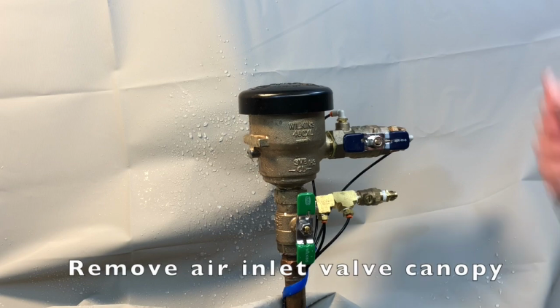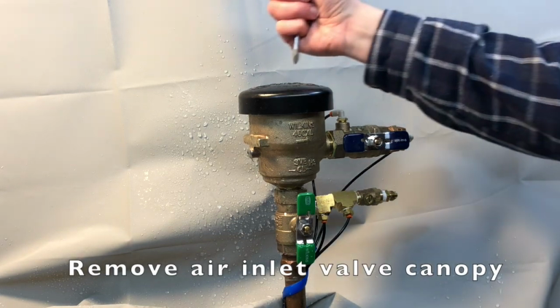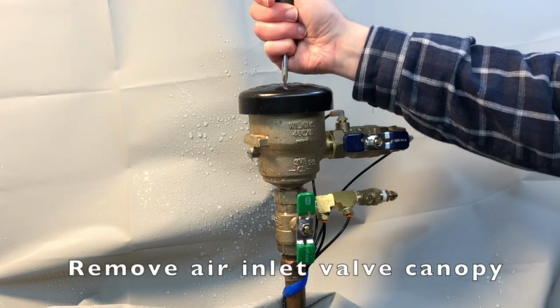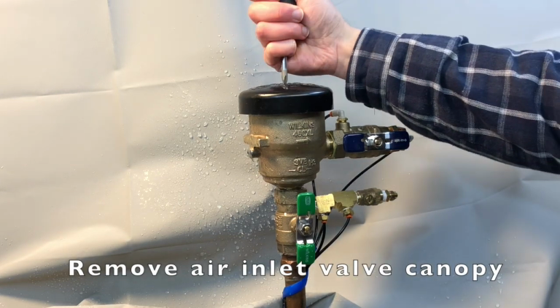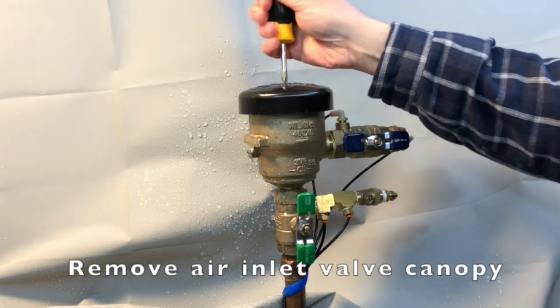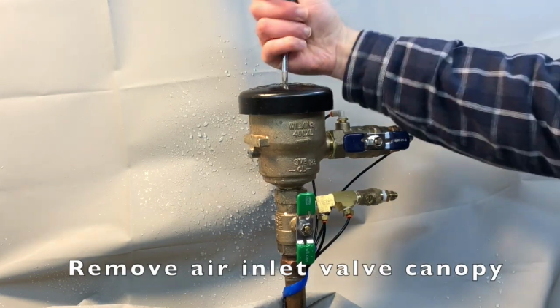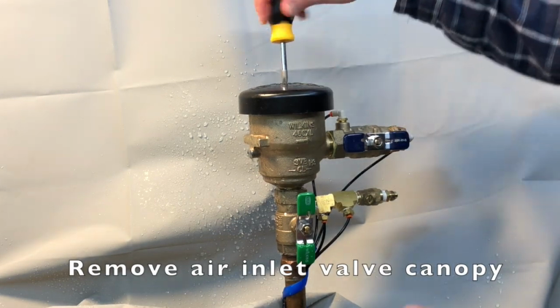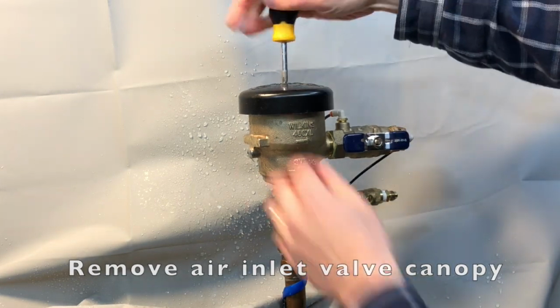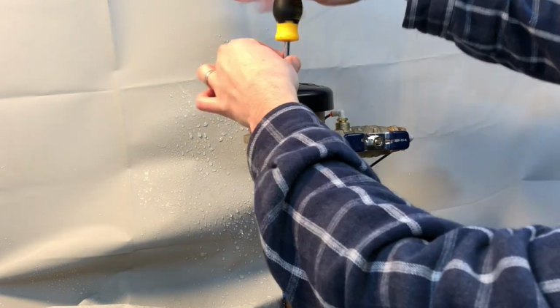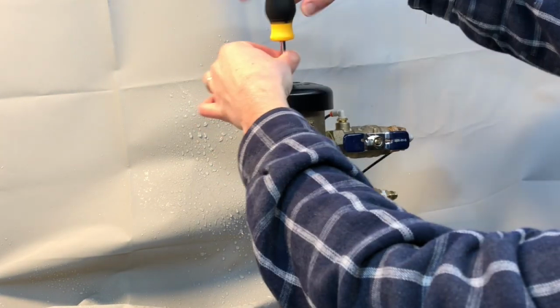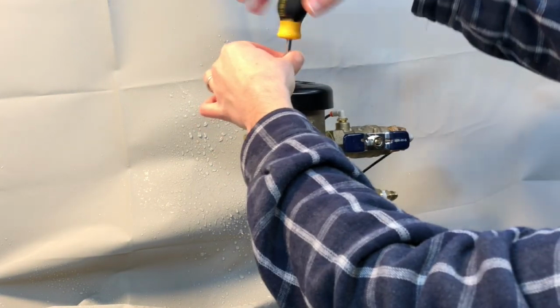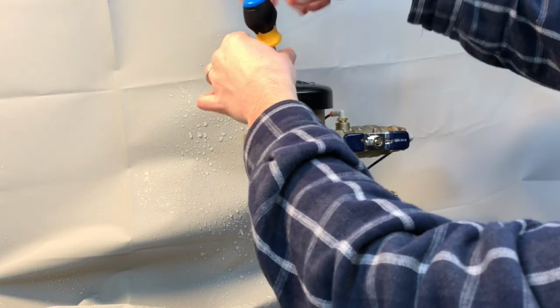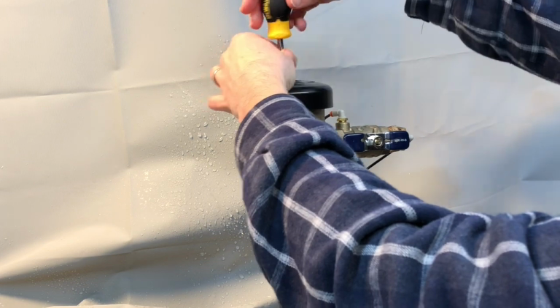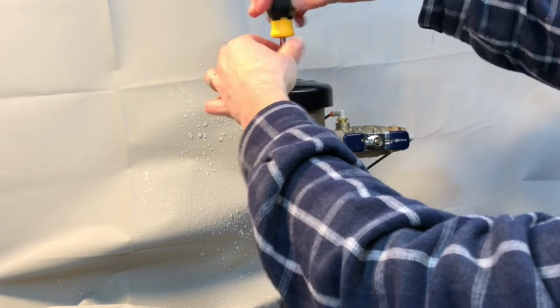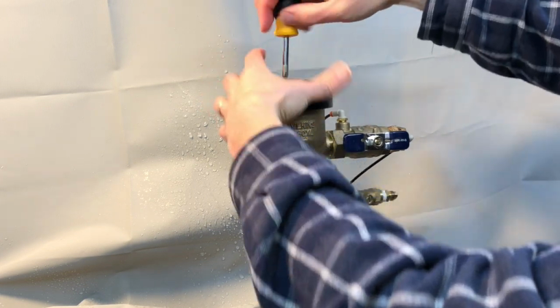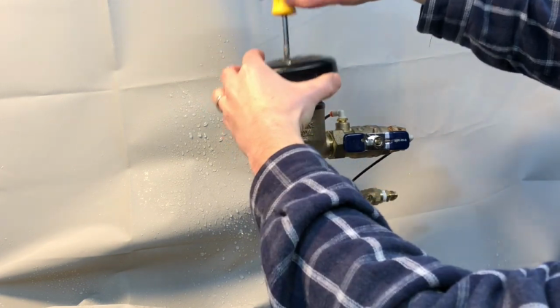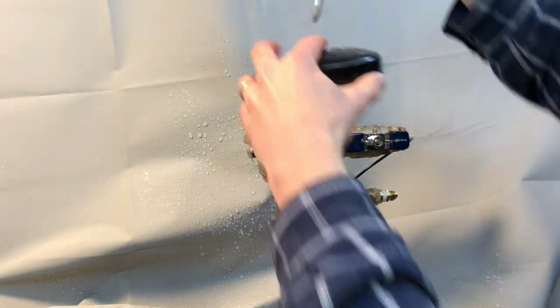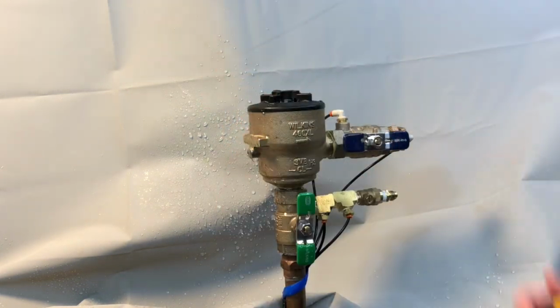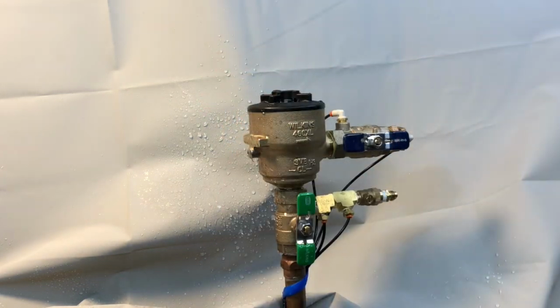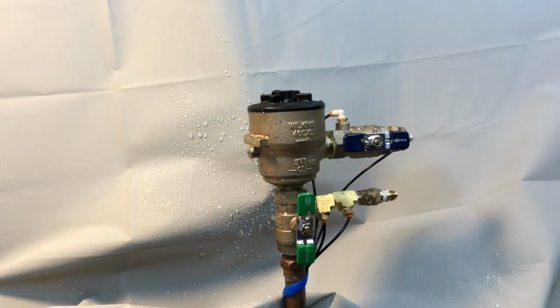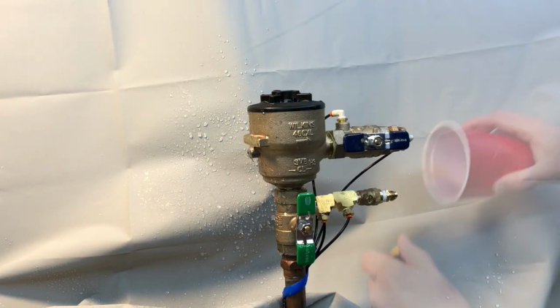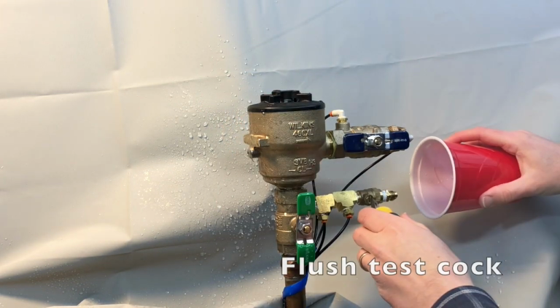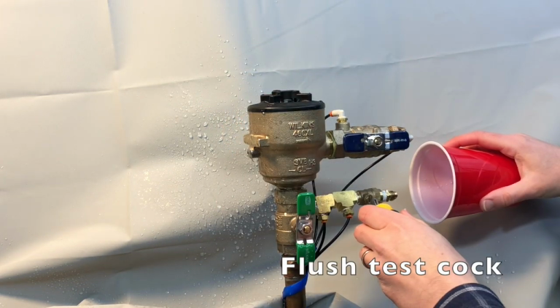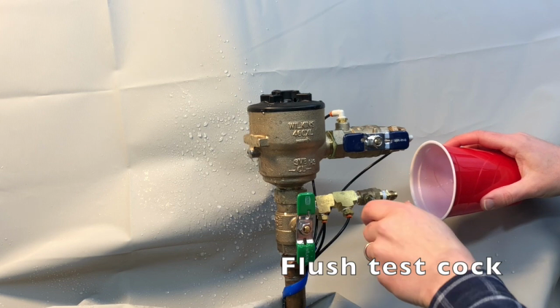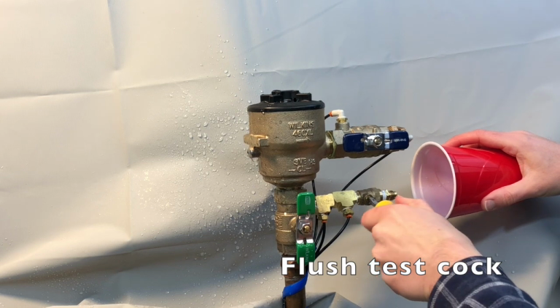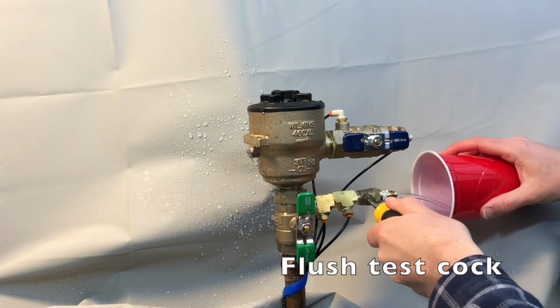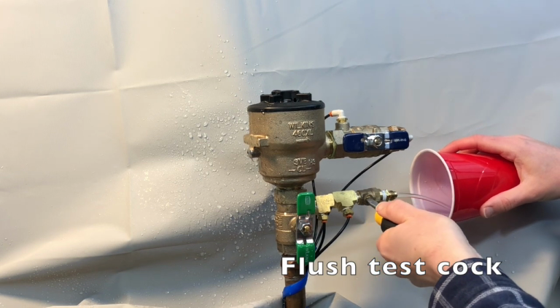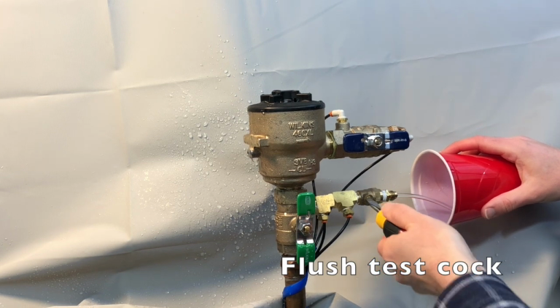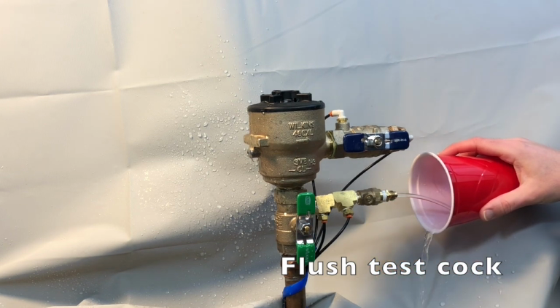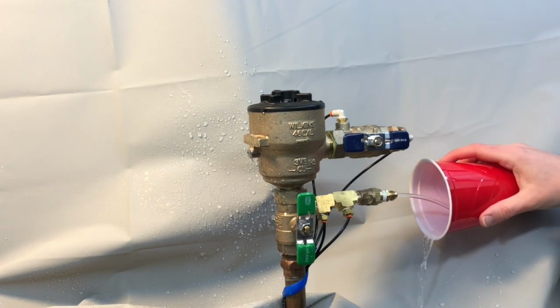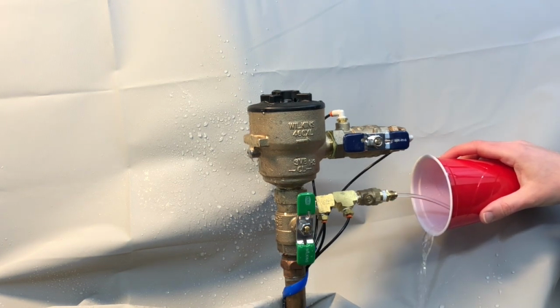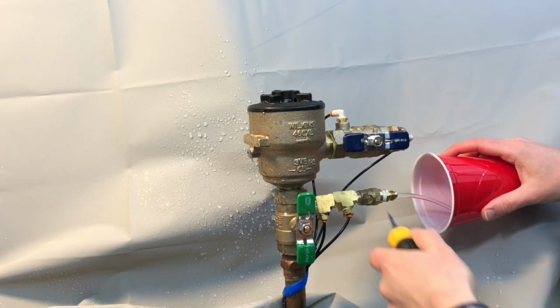The first step is to remove the air inlet valve canopy. Next, we'll flush water from the test-cock by opening the test-cock and then closing the test-cock.